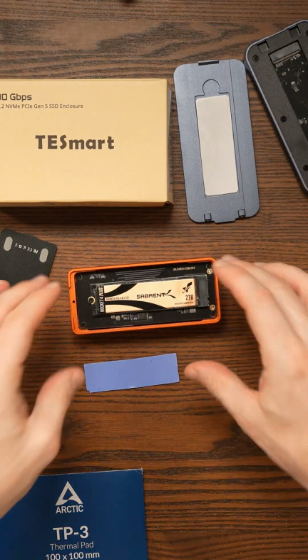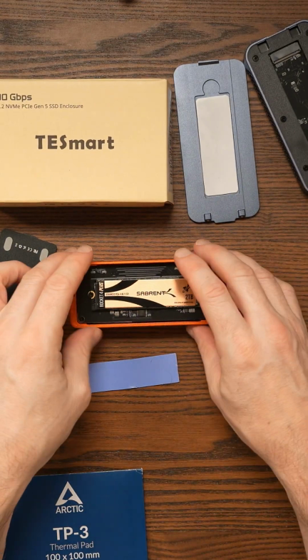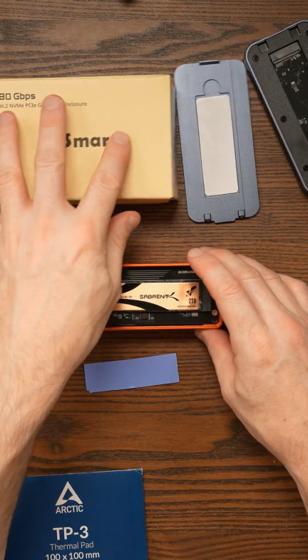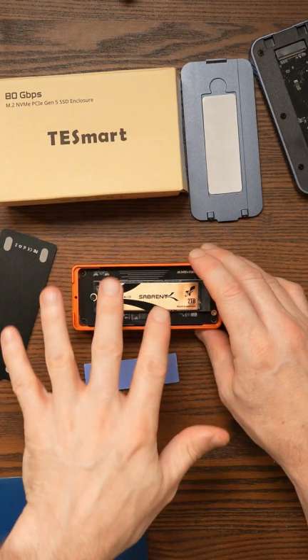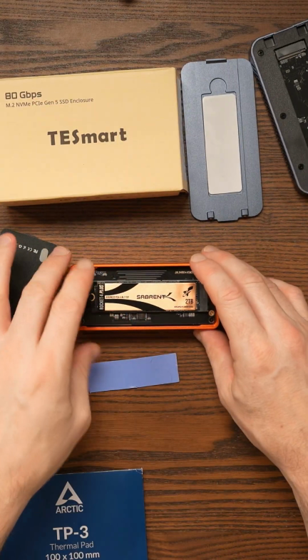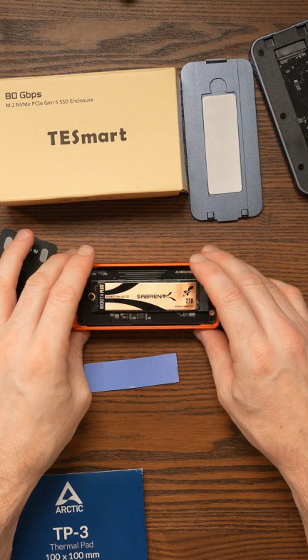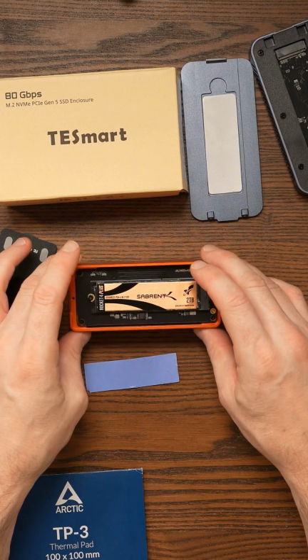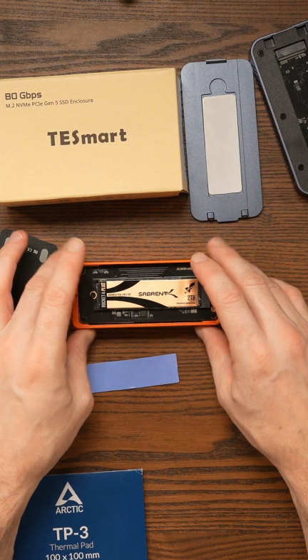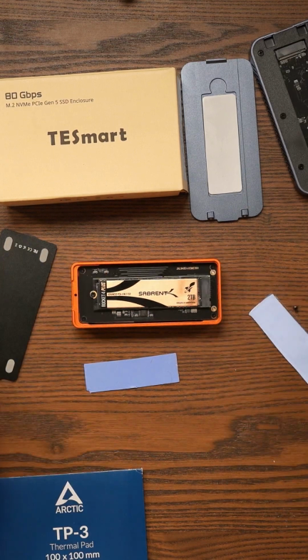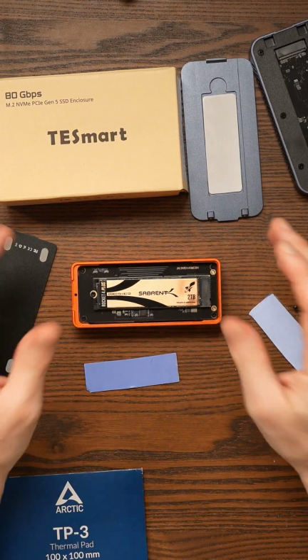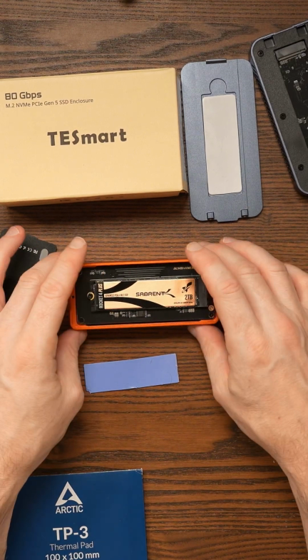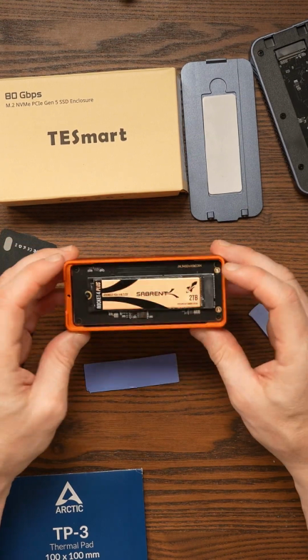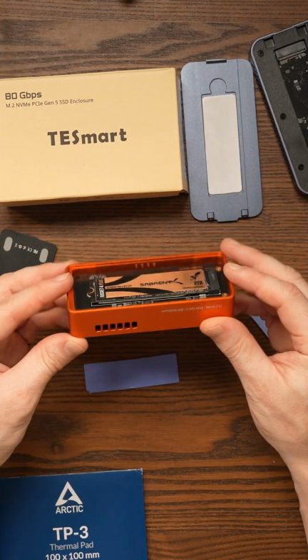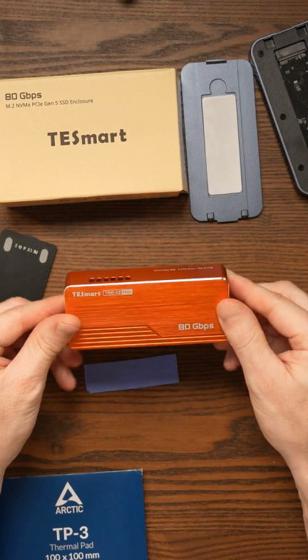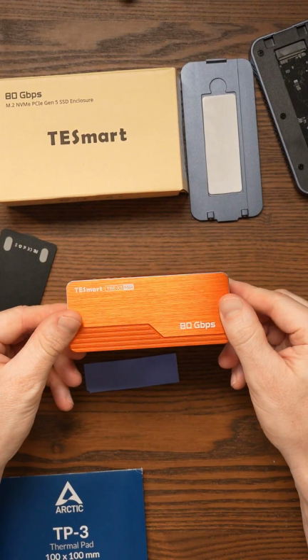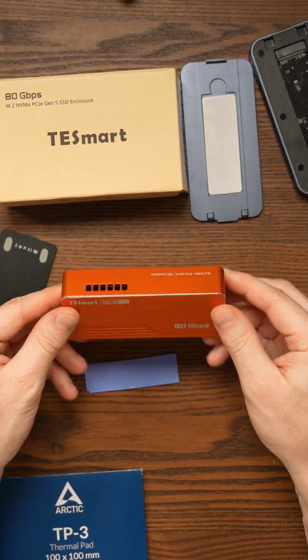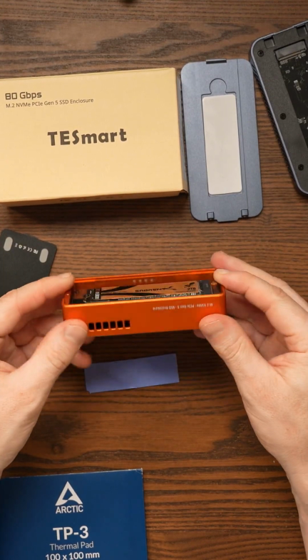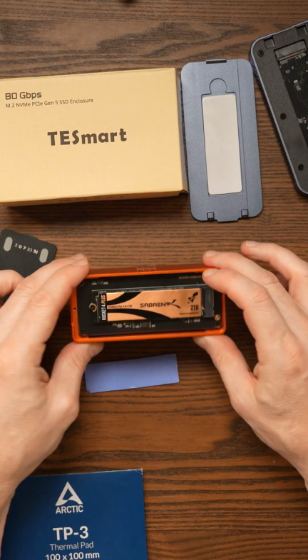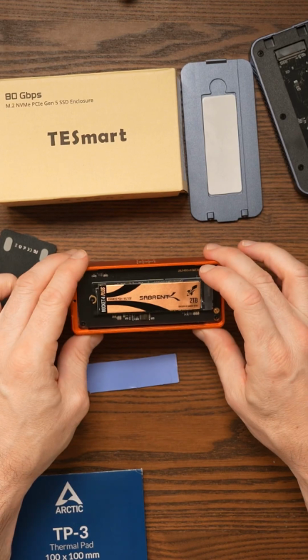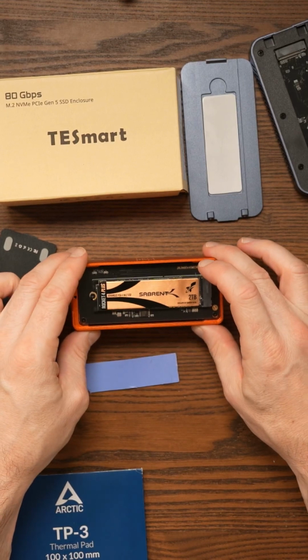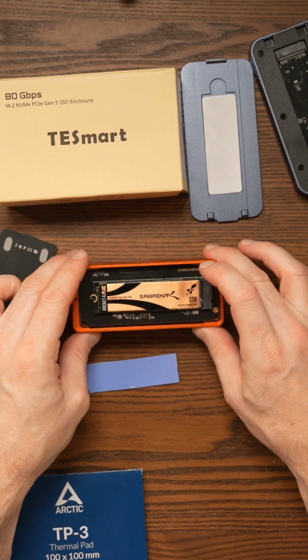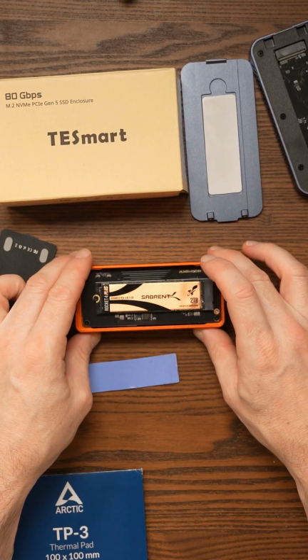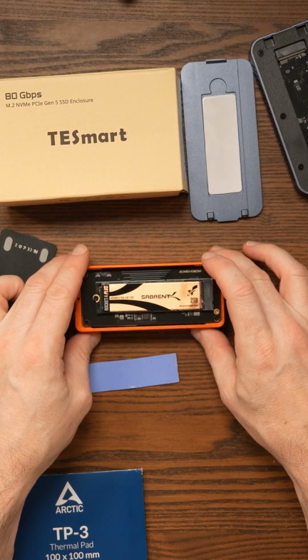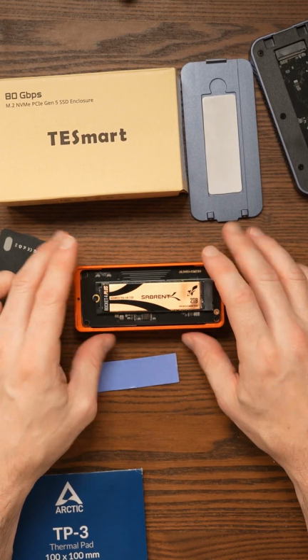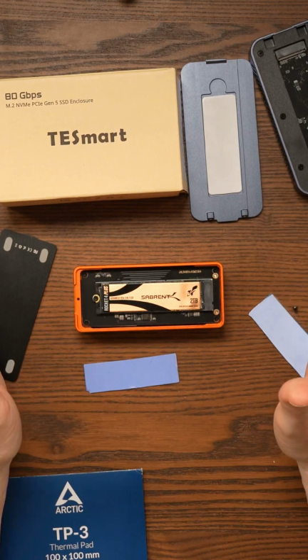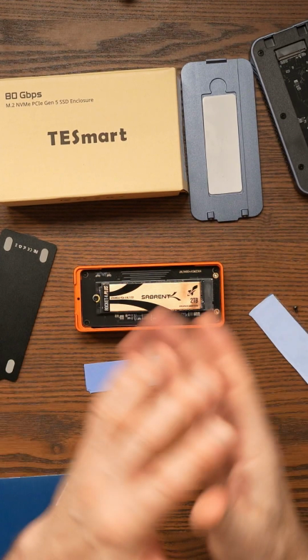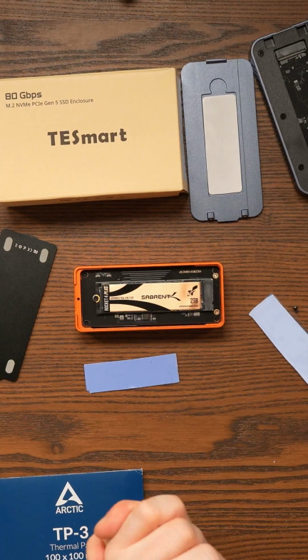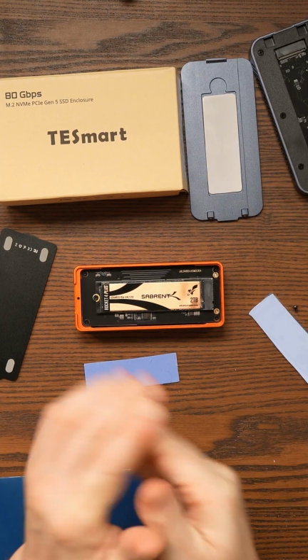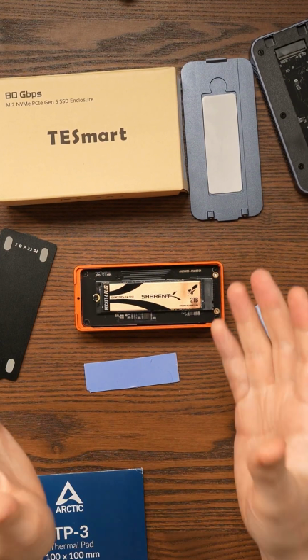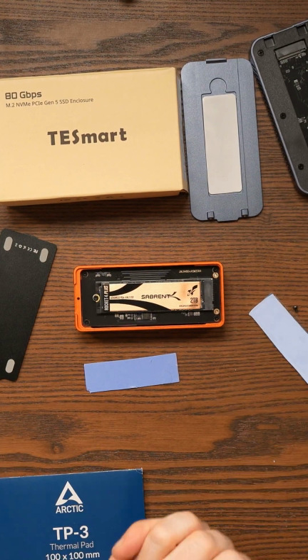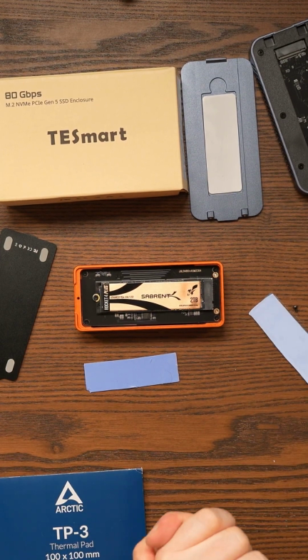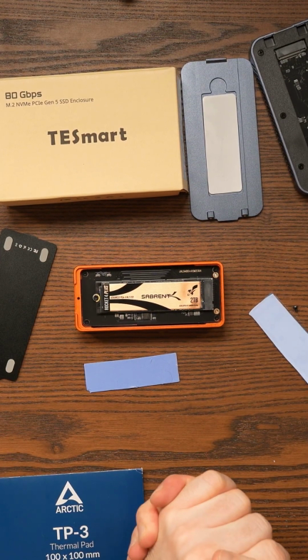To their credit, when I did report all of this, the first thing they said was they'd send me out a new one. So that's where I'm standing just now. Sometimes this is what happens — you spend a lot of time testing things and the results just don't go your way.